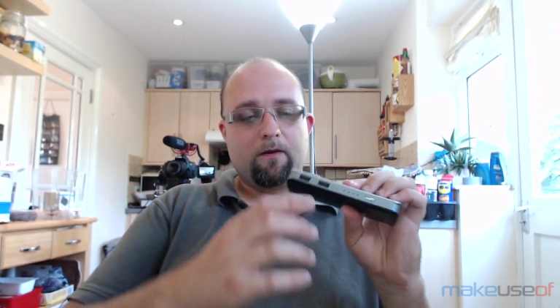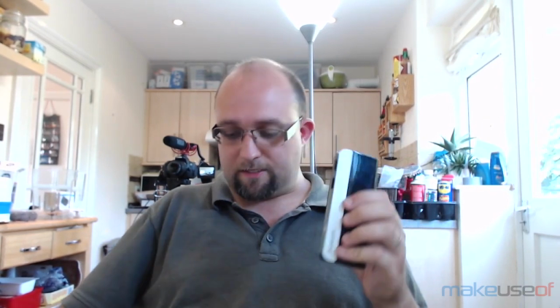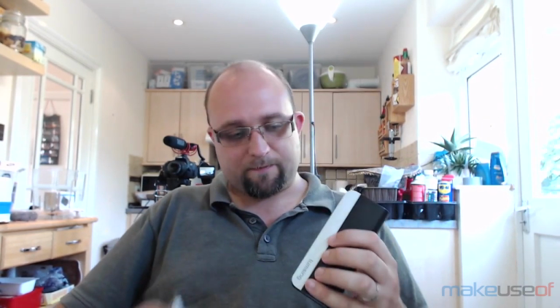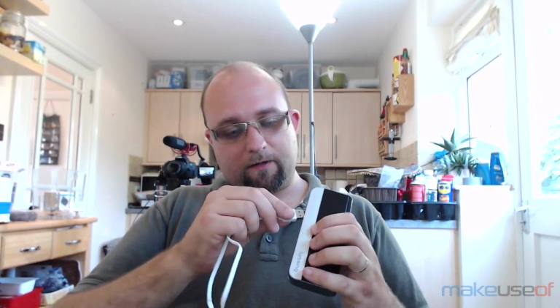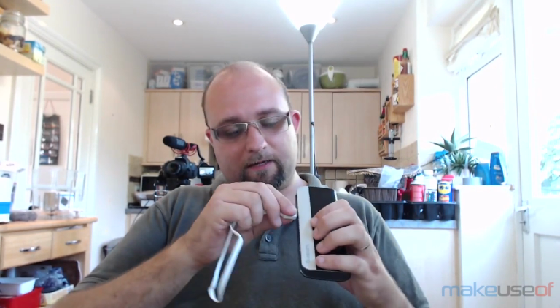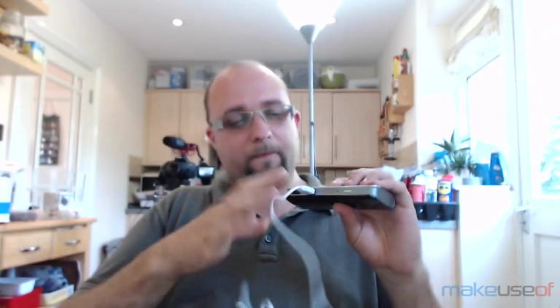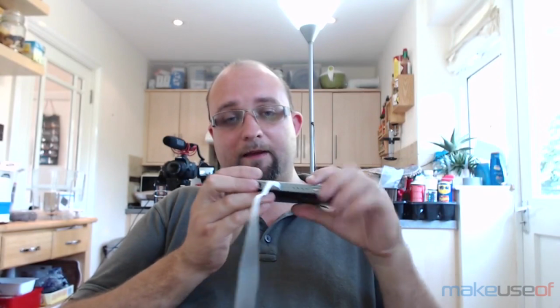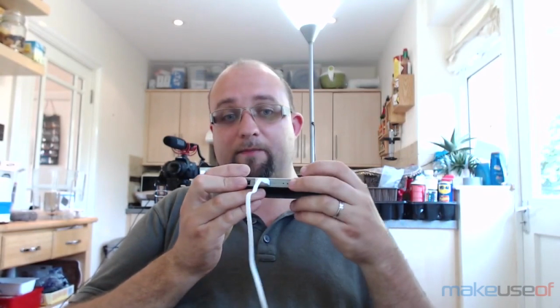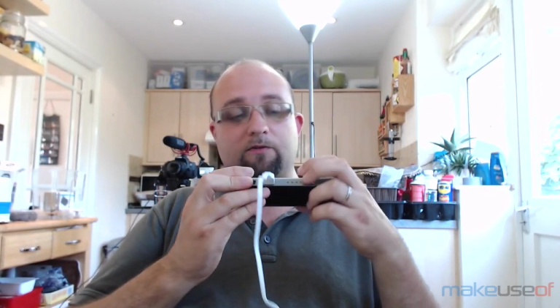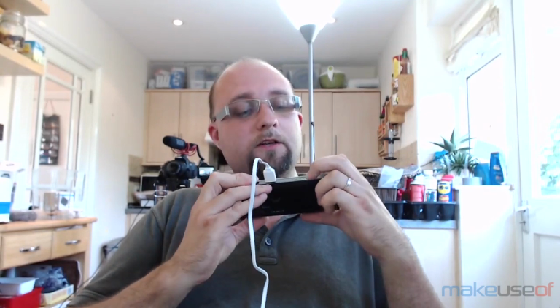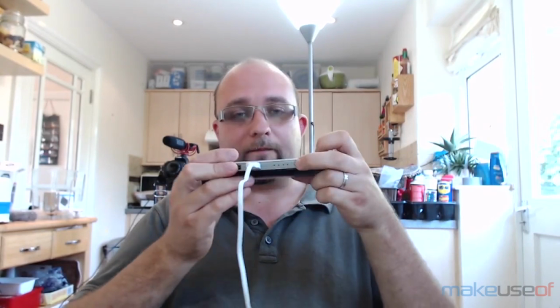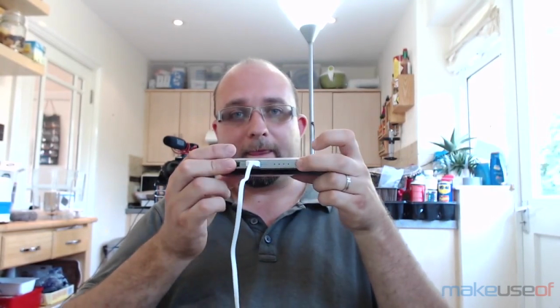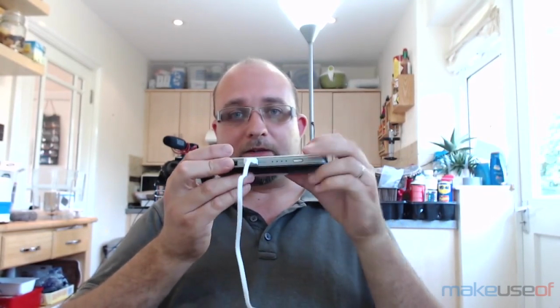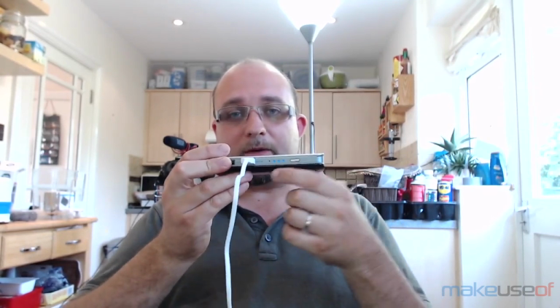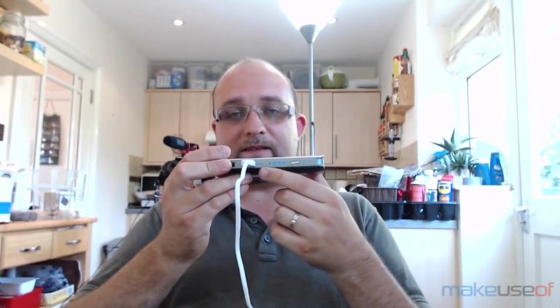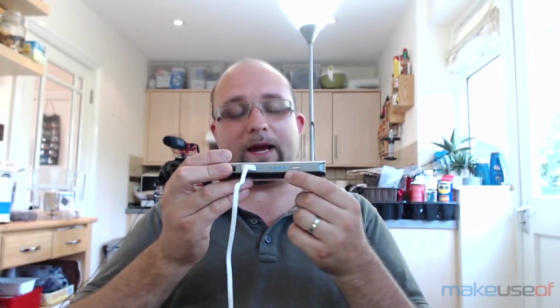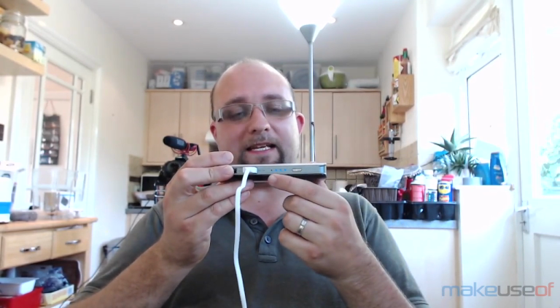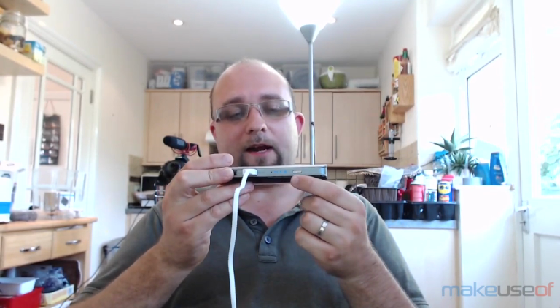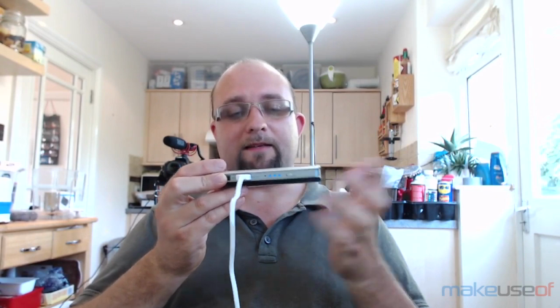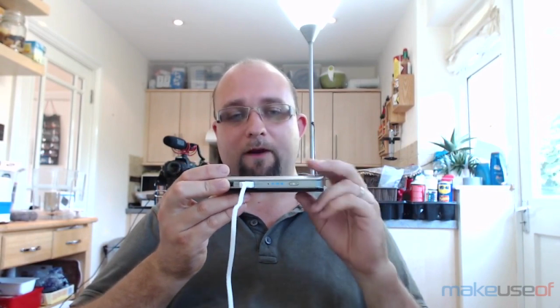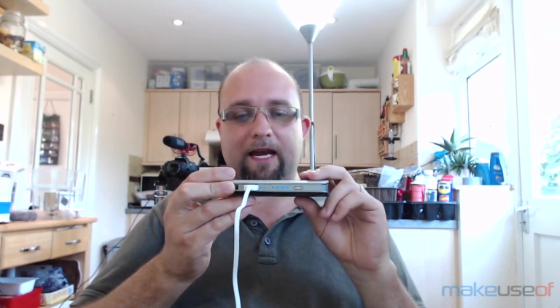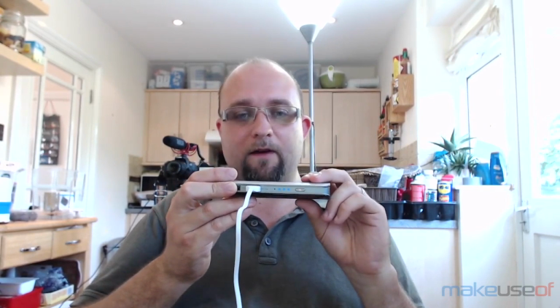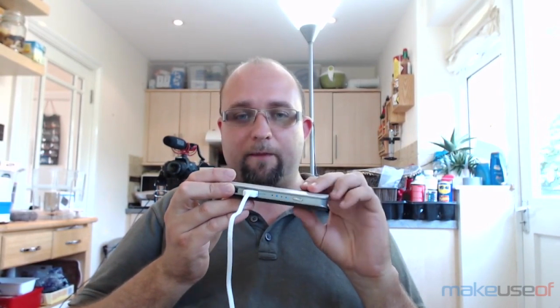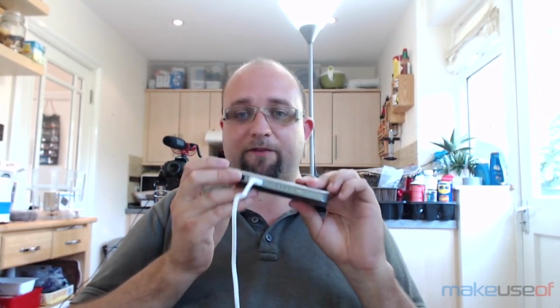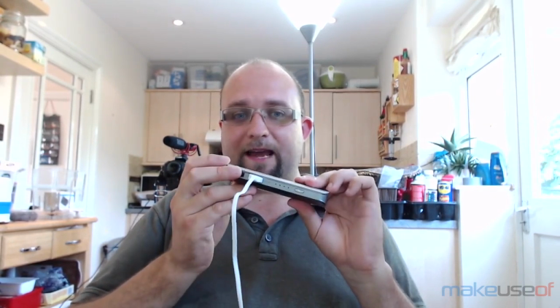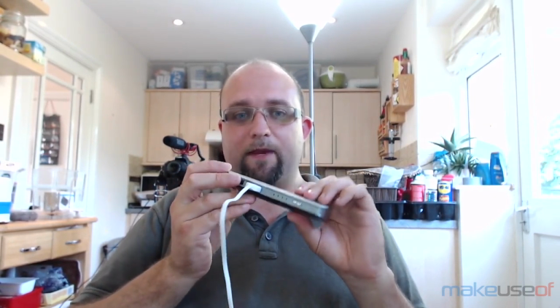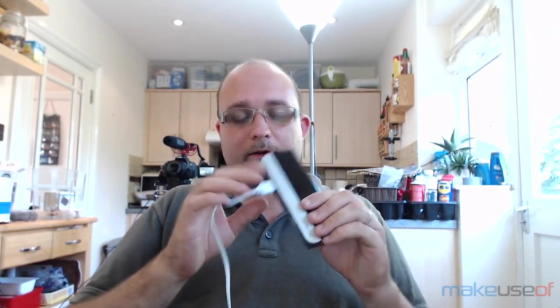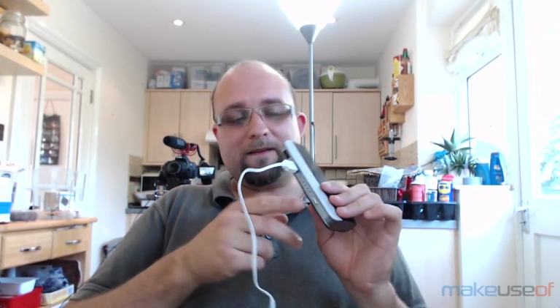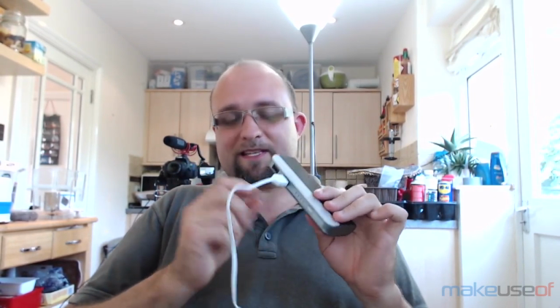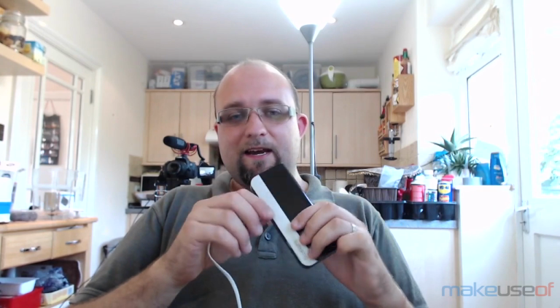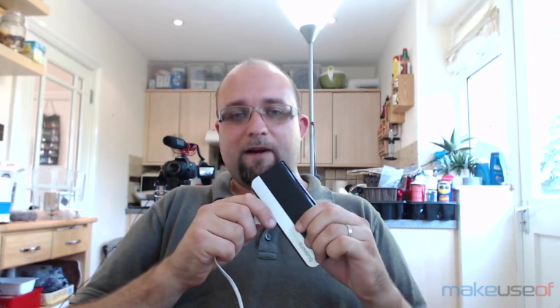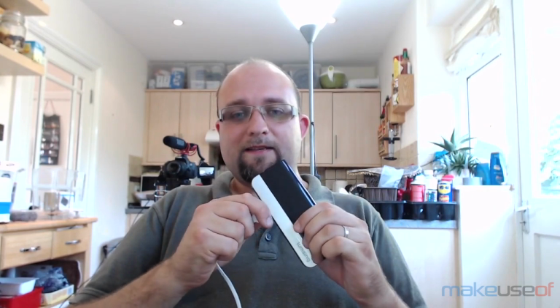You plug in your device and then press the button to start charging. You should be able to see some blue LEDs which light up to give you a rough indication of how much battery is left, though it is difficult to see these lights in very bright sun.